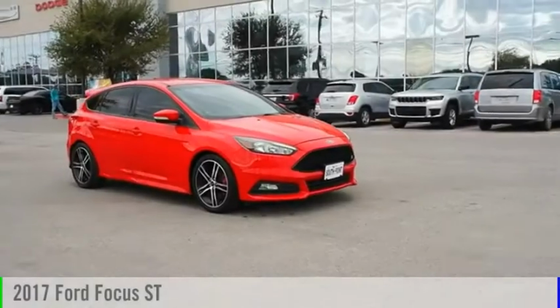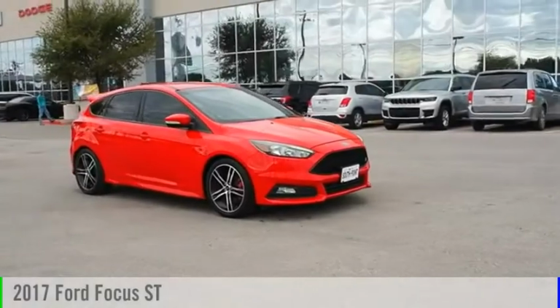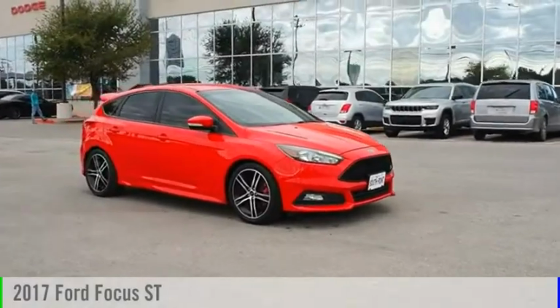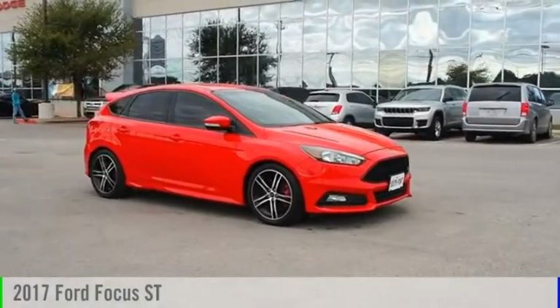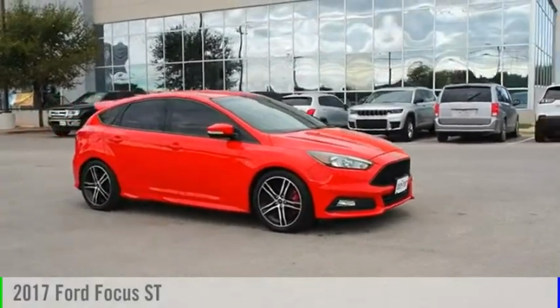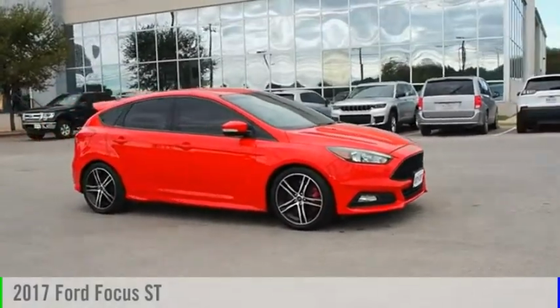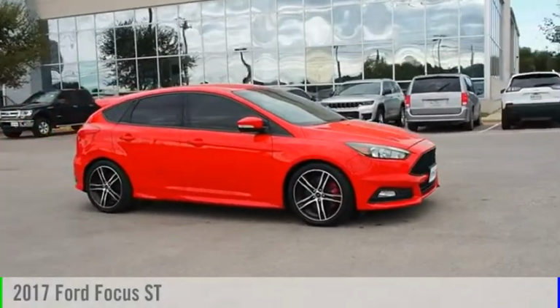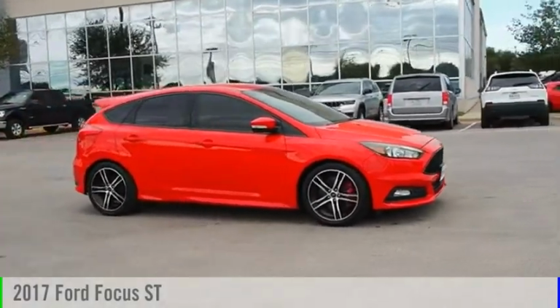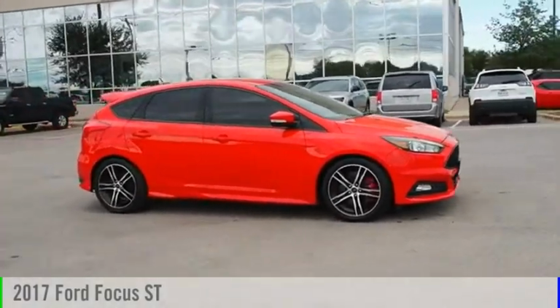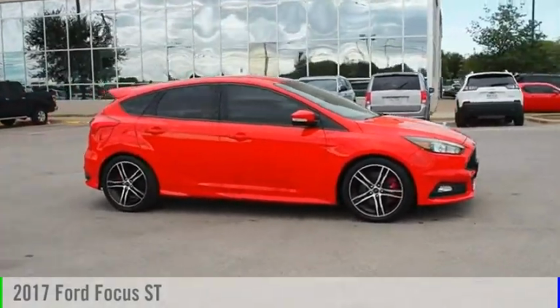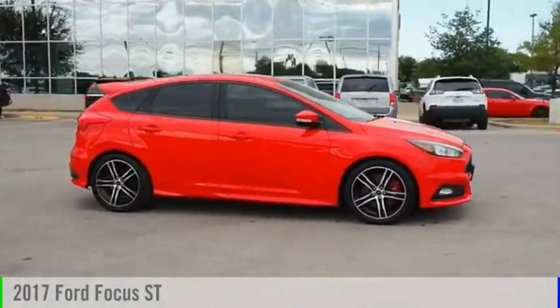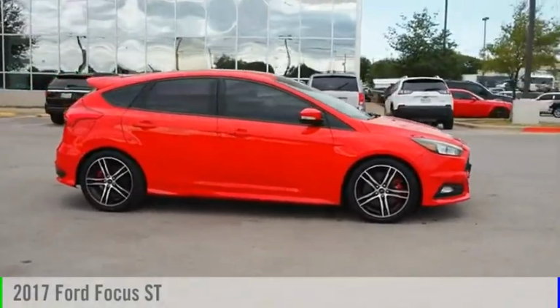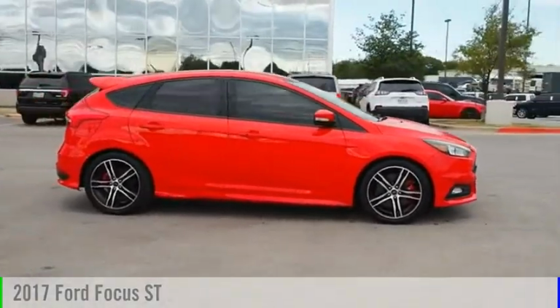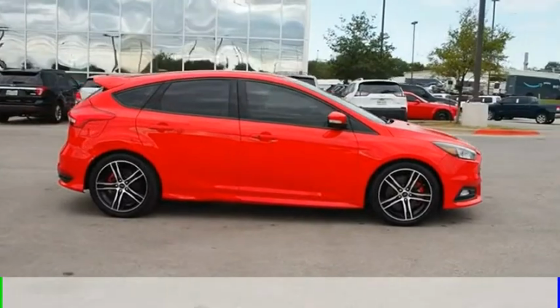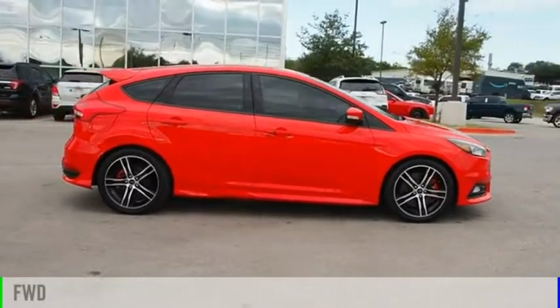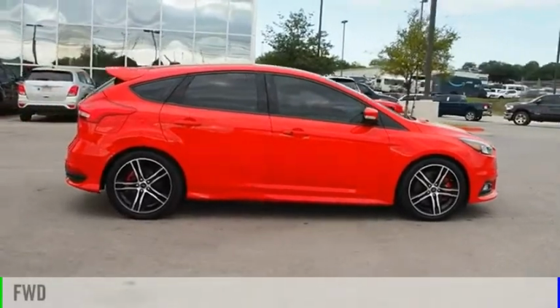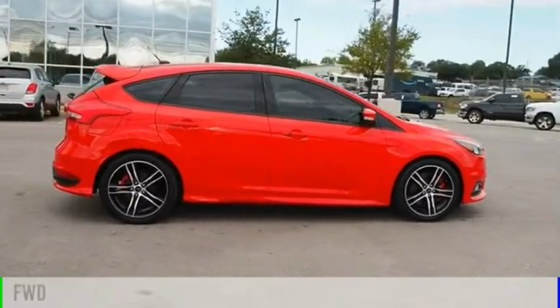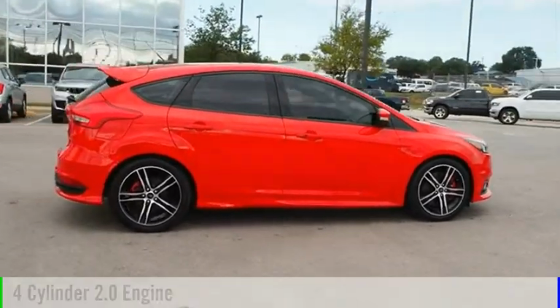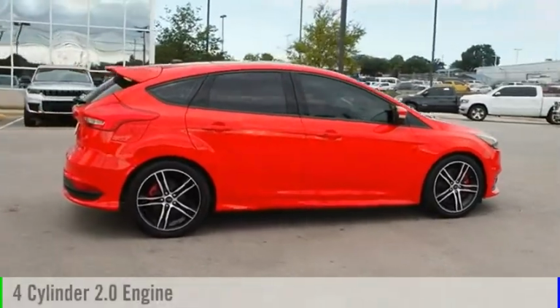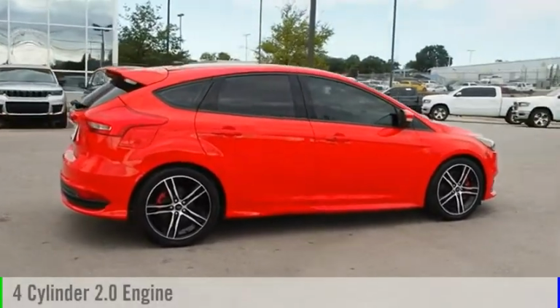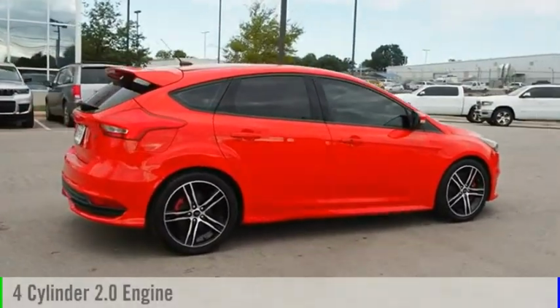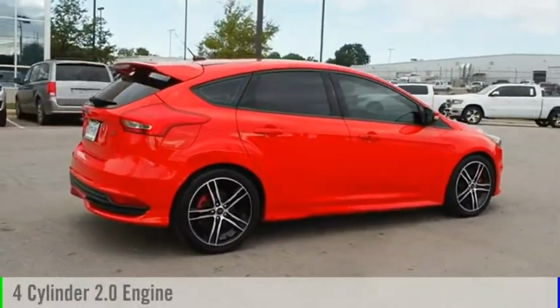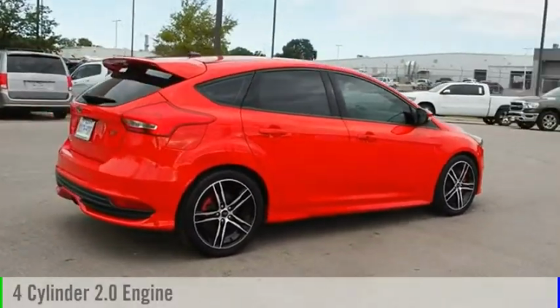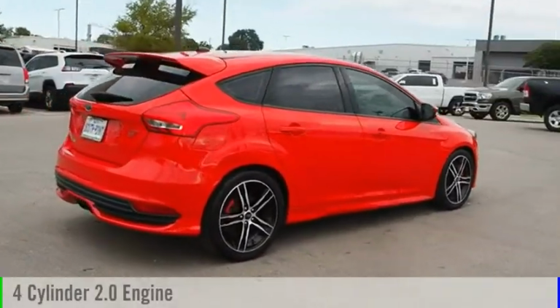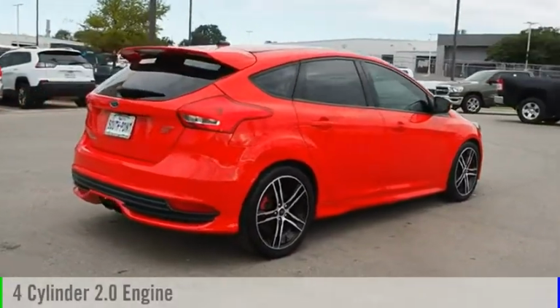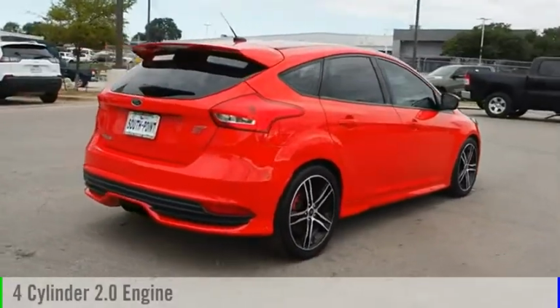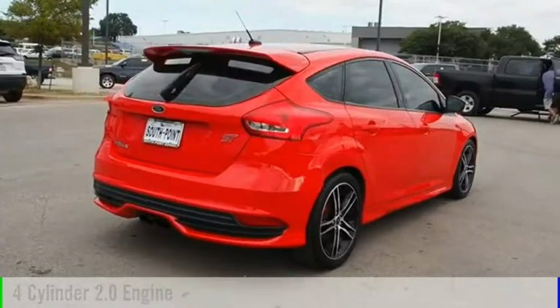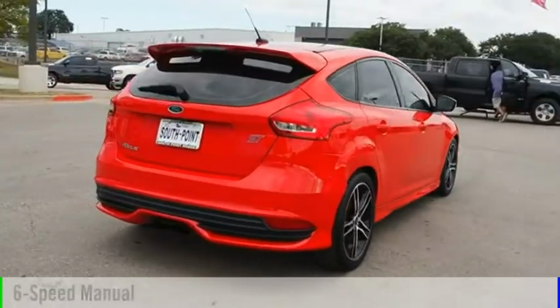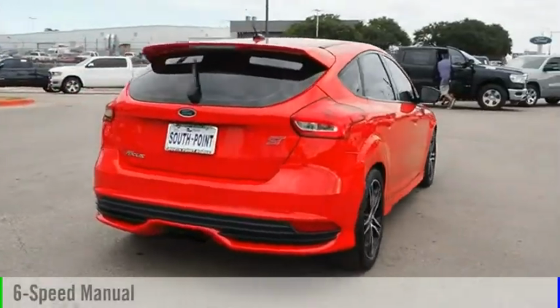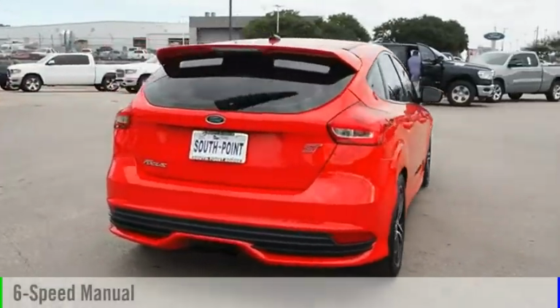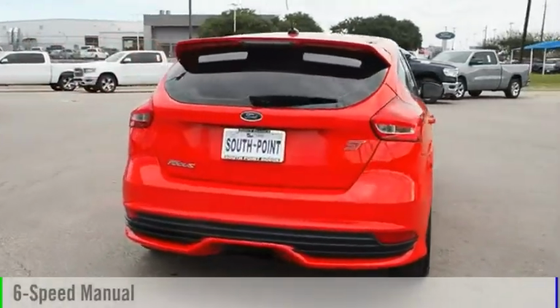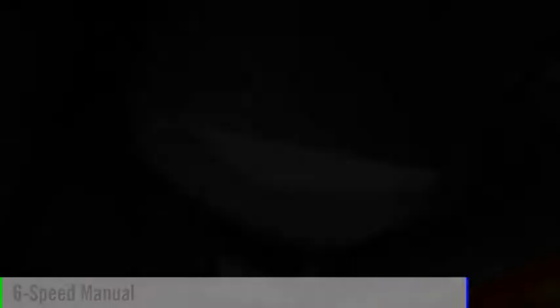Come test drive the 2017 Focus. This vehicle is powered by a front-wheel drive, 4-cylinder, 2.0-liter engine, and comes with a 6-speed manual transmission.